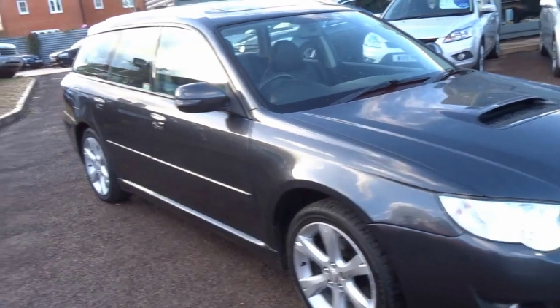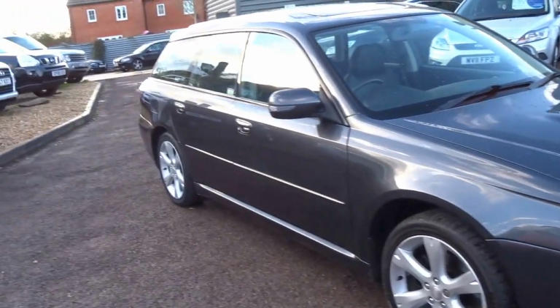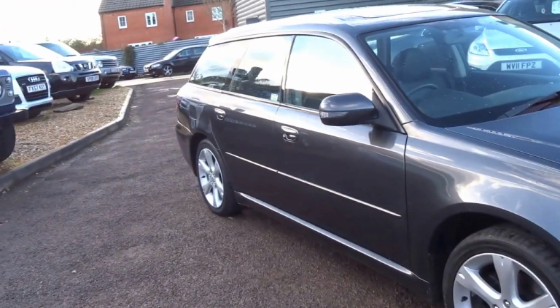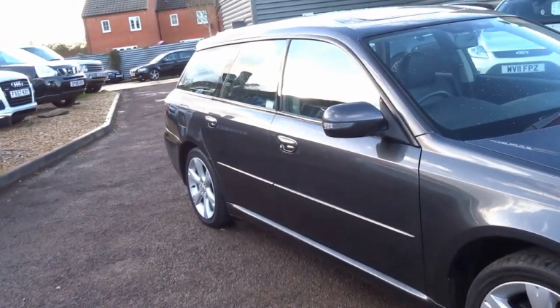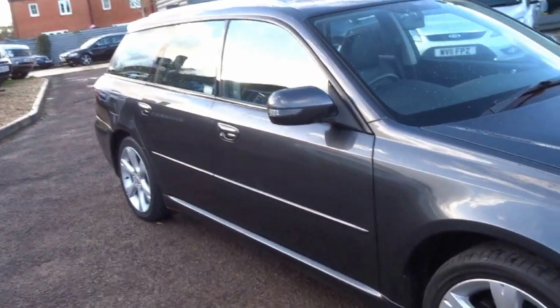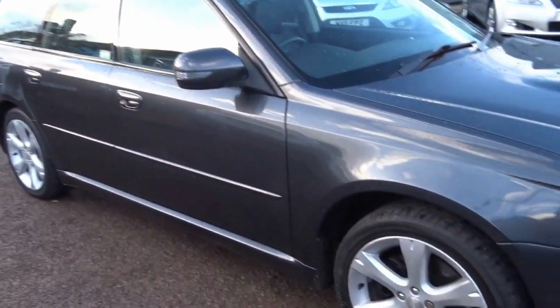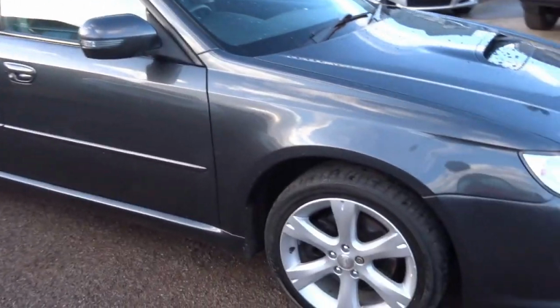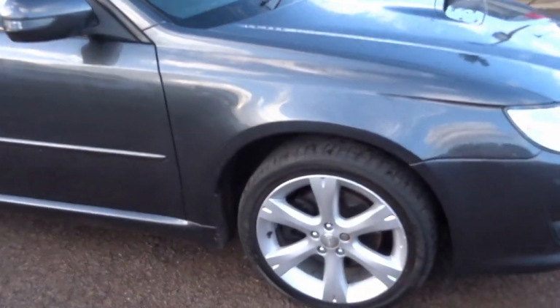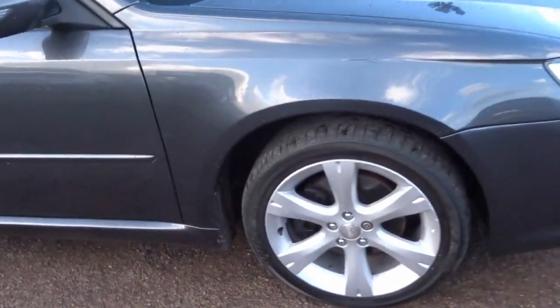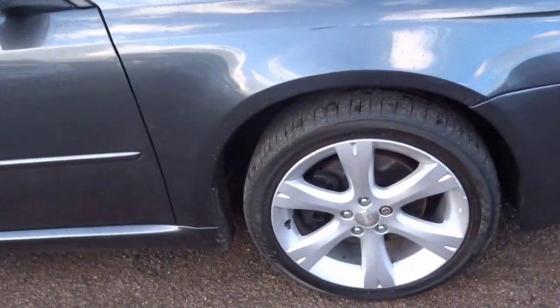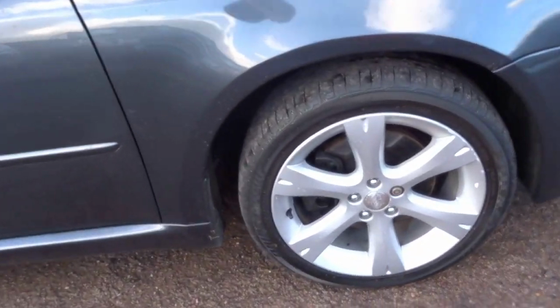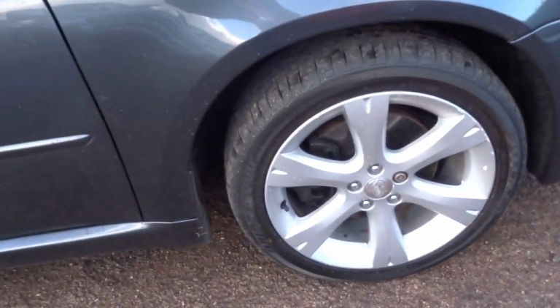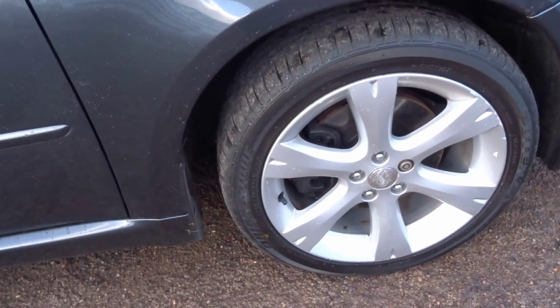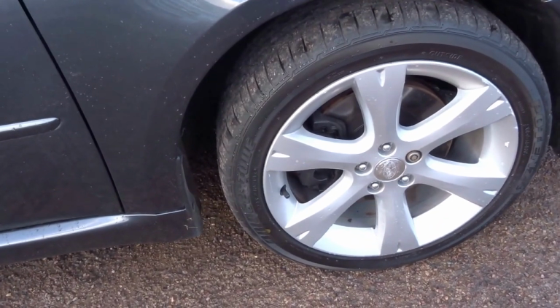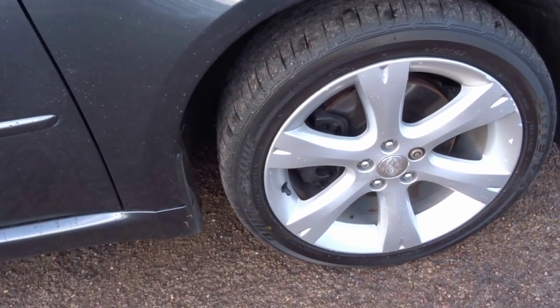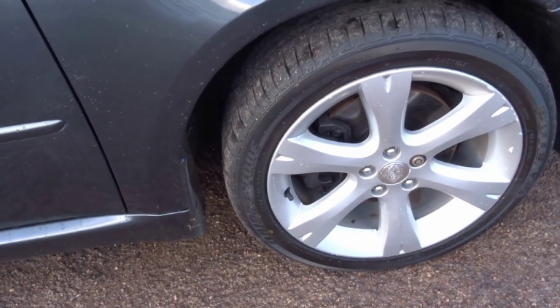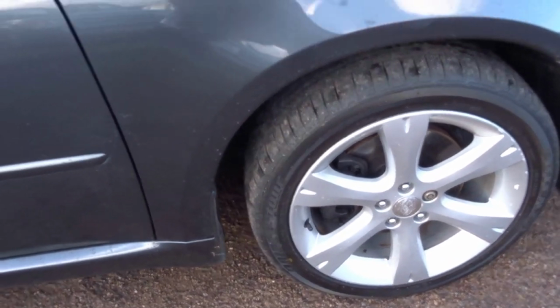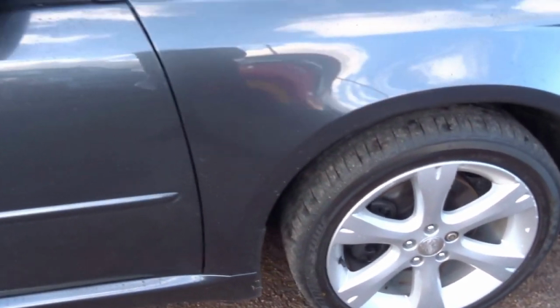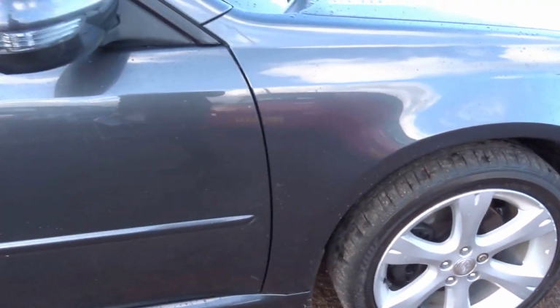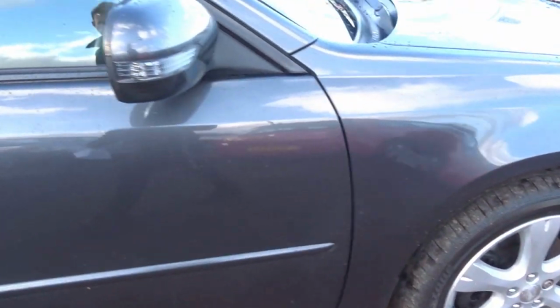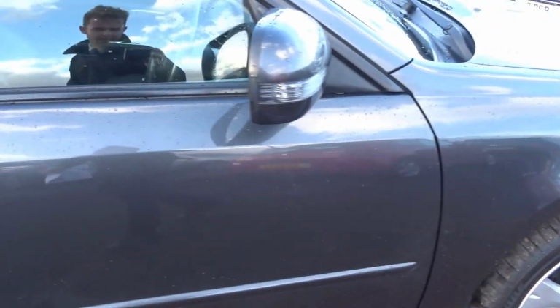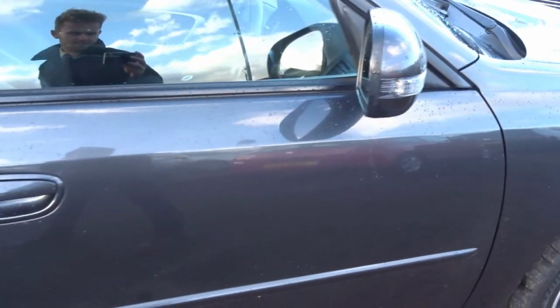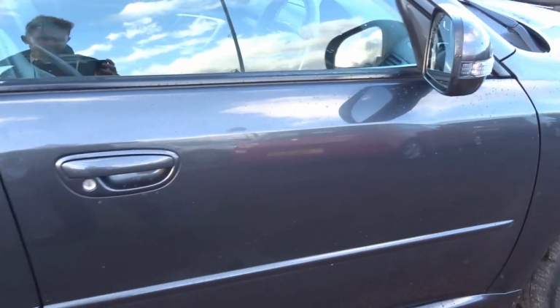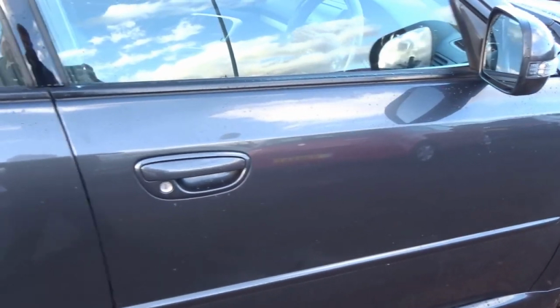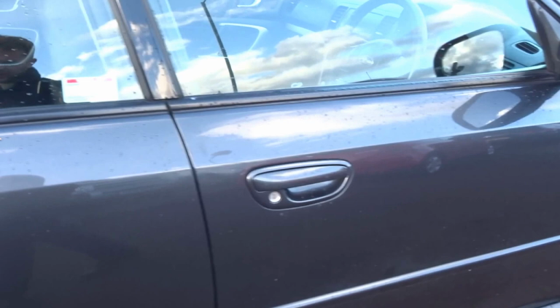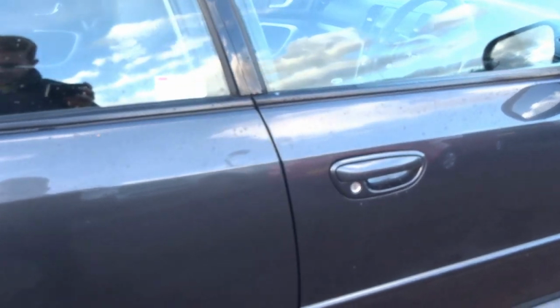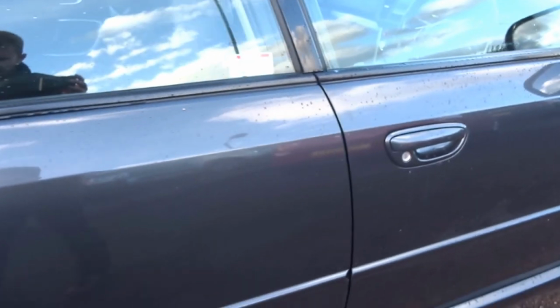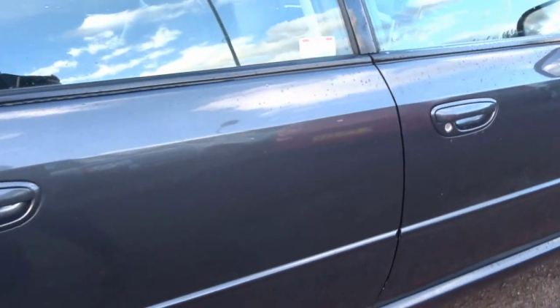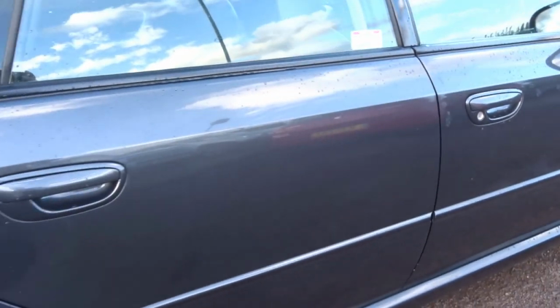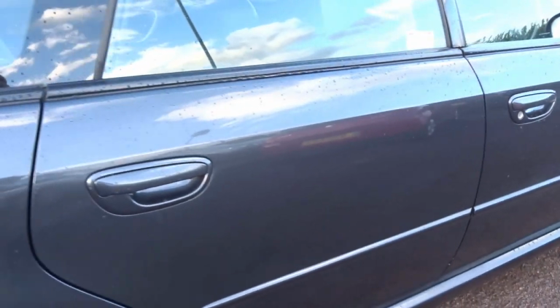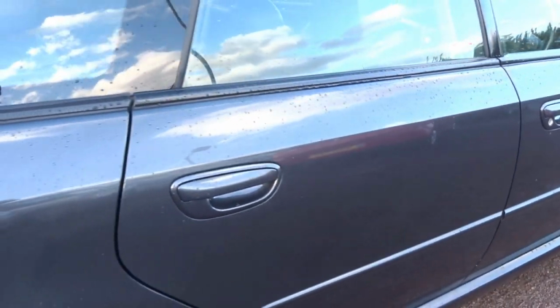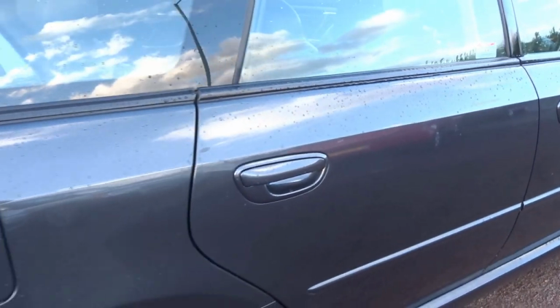It's an estate, very practical. It's got these lovely six-spoke alloy wheels. You can see plenty of tread left on the front tyres. Coming down the offside front — no marks.